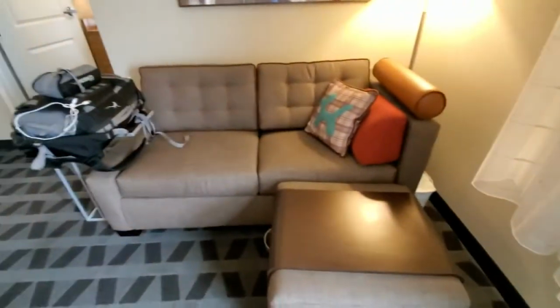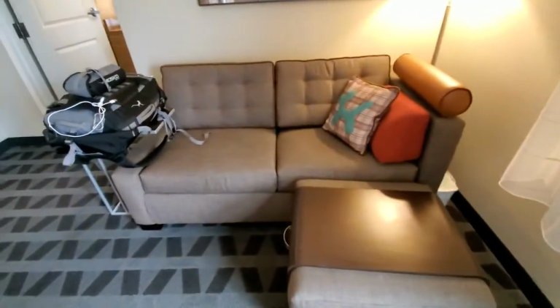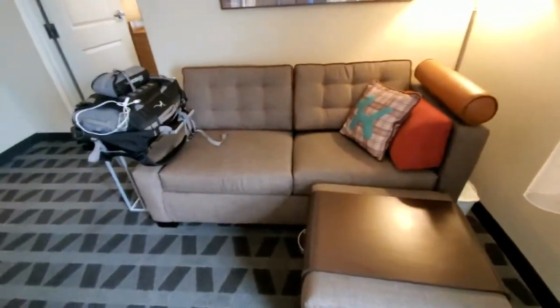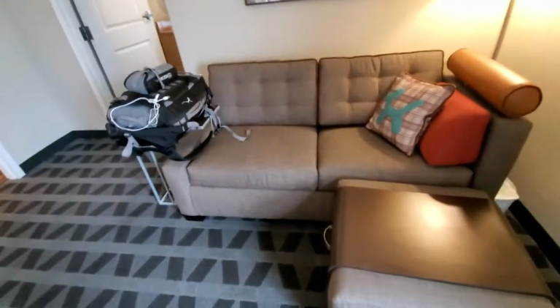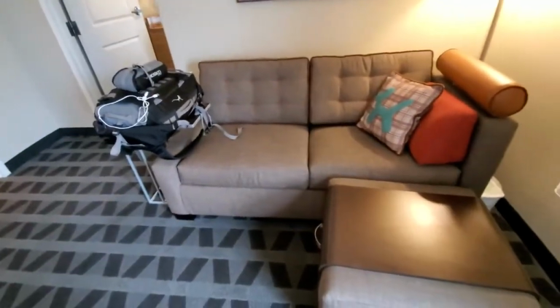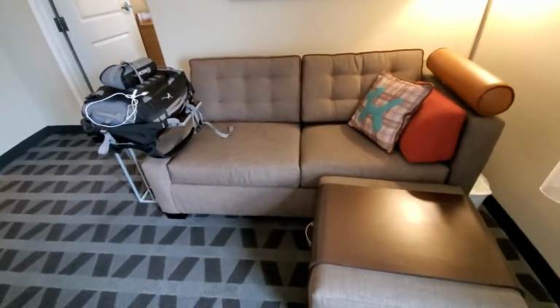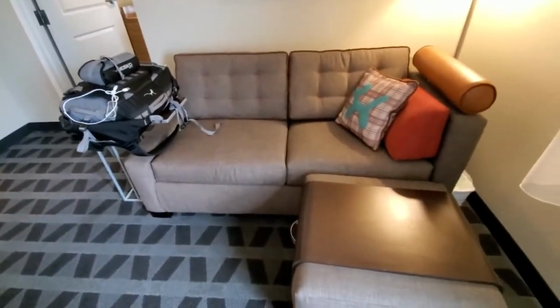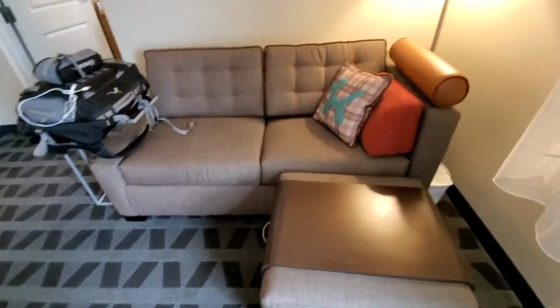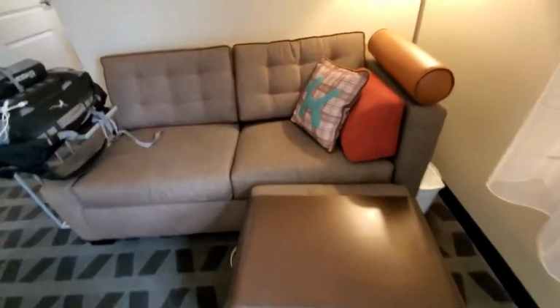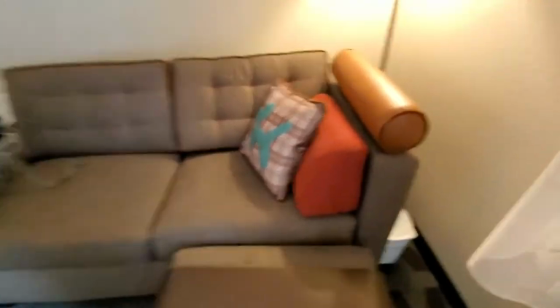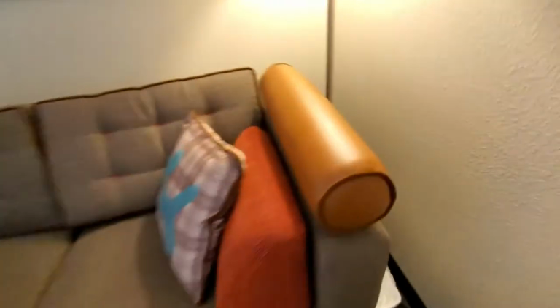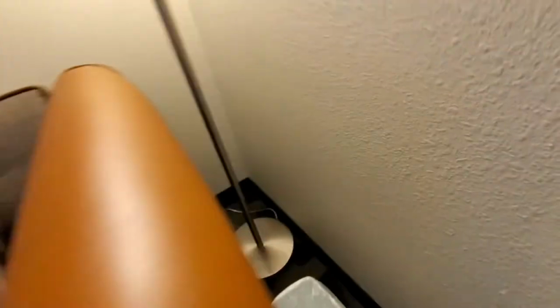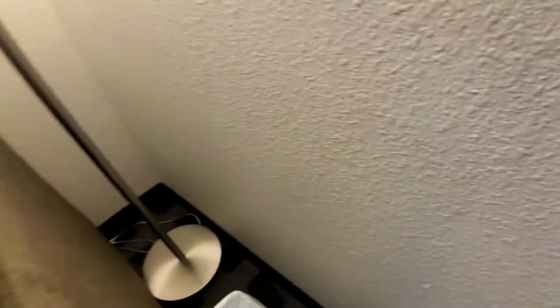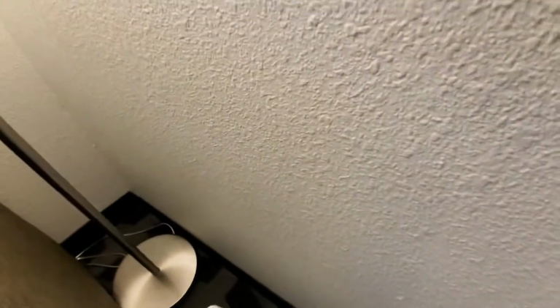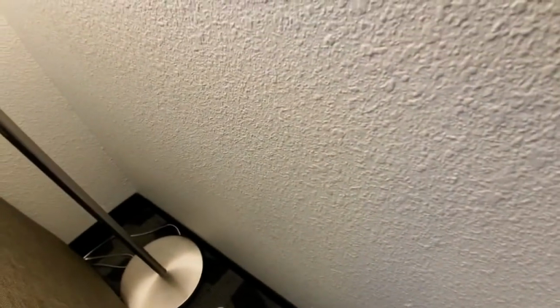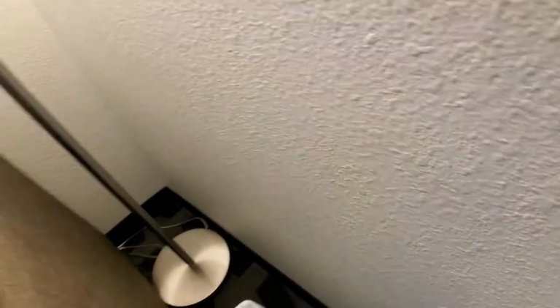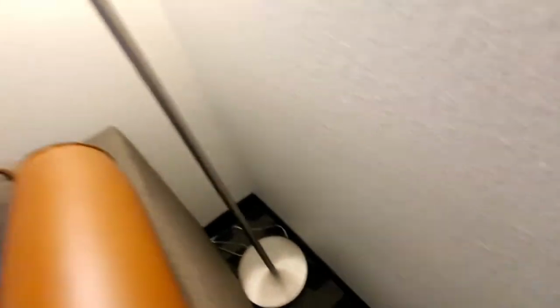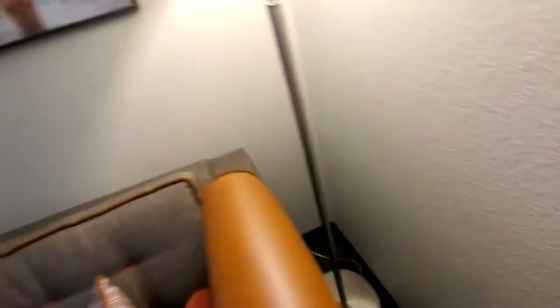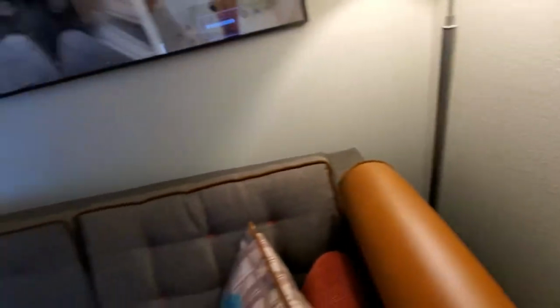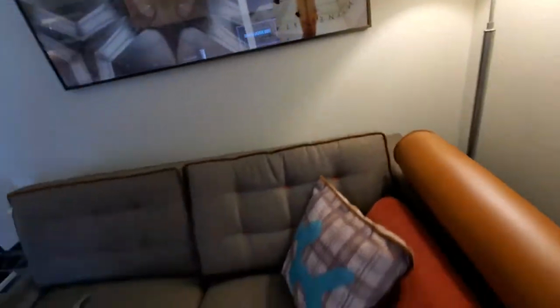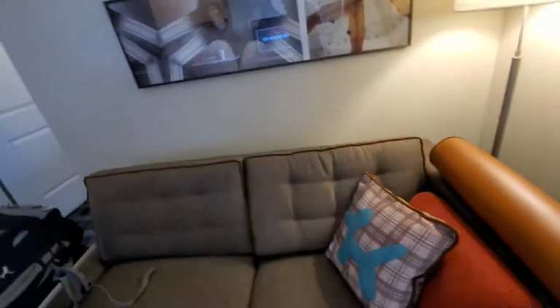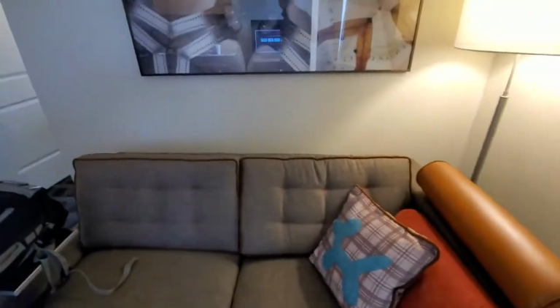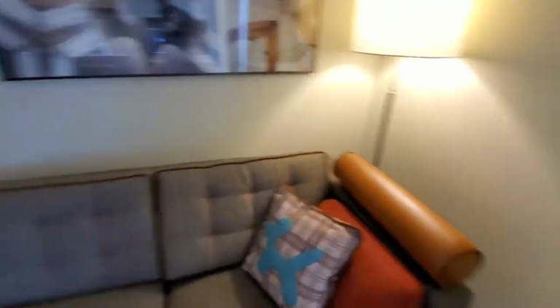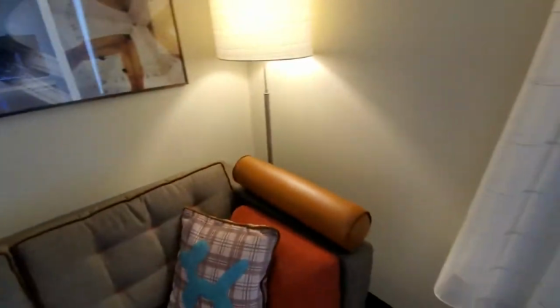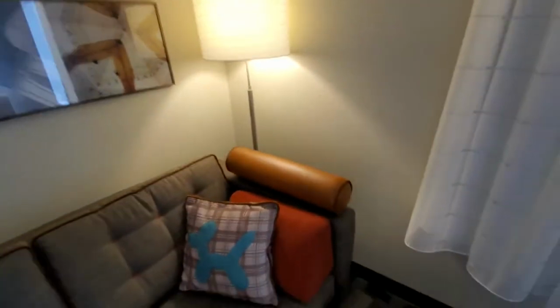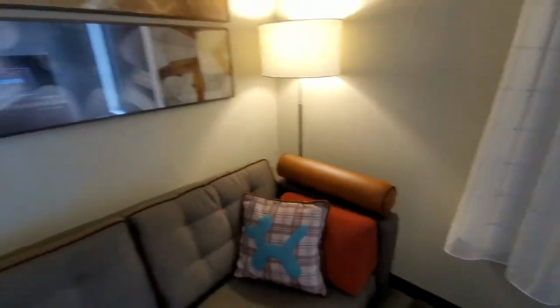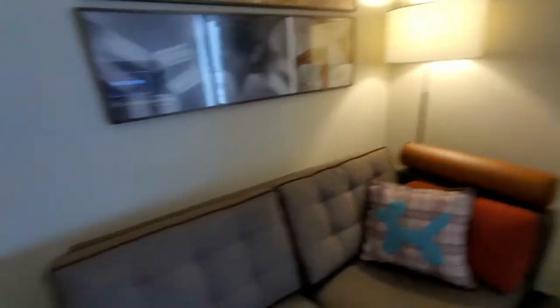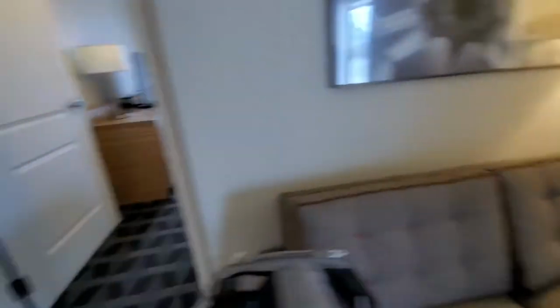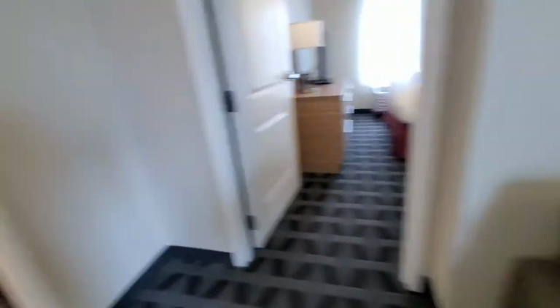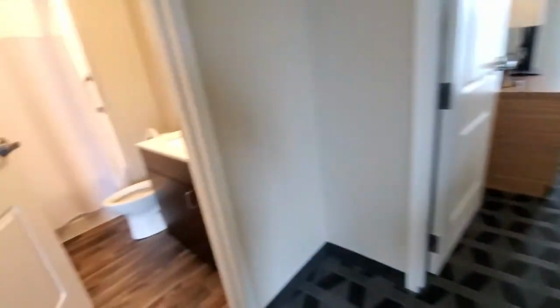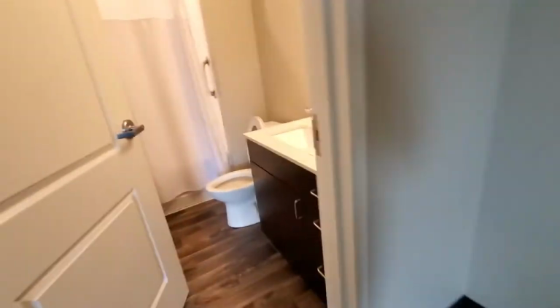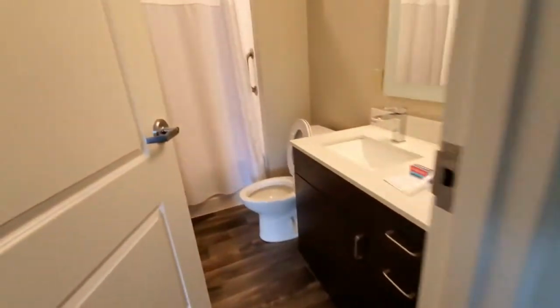The sofa sleeper does pull out, but there is no outlet around there. There is one where the lamp is plugged in, and that's behind the couch.